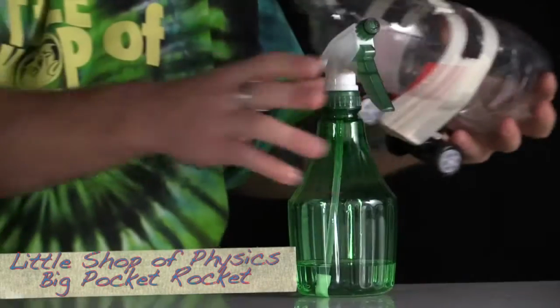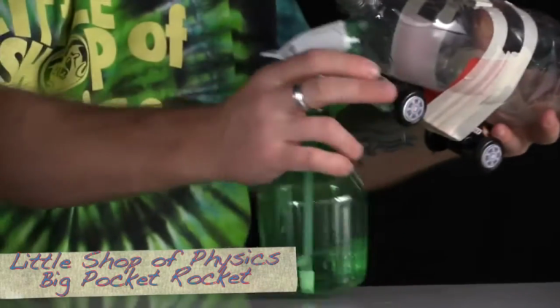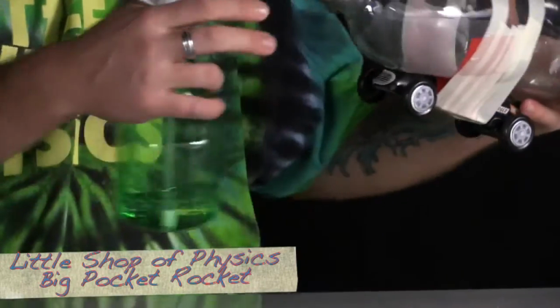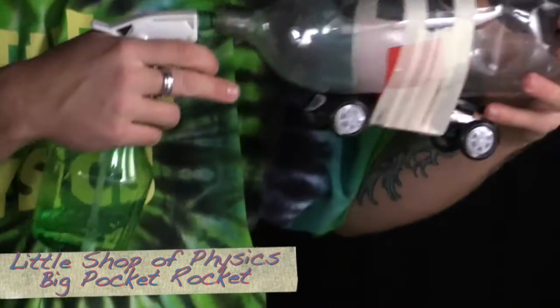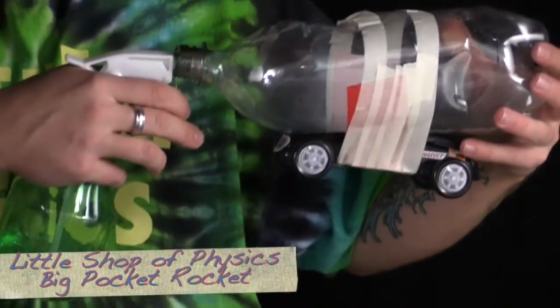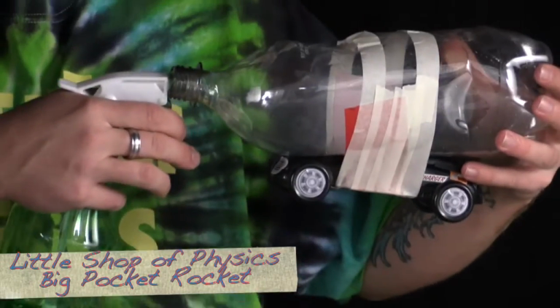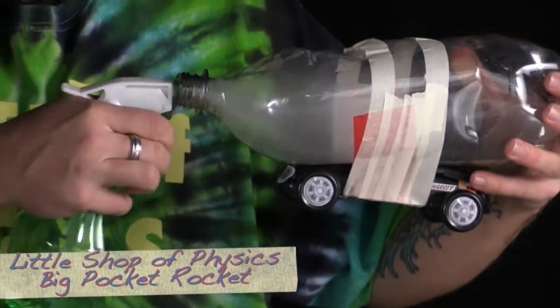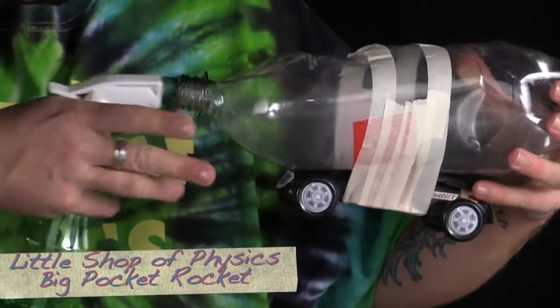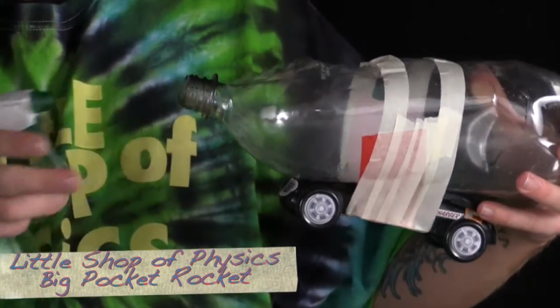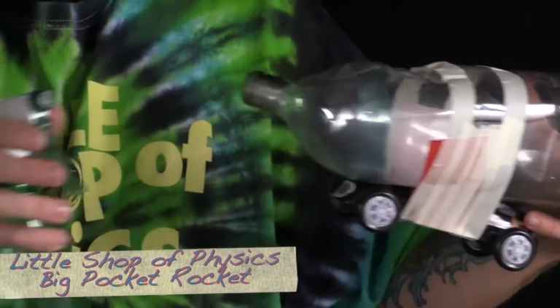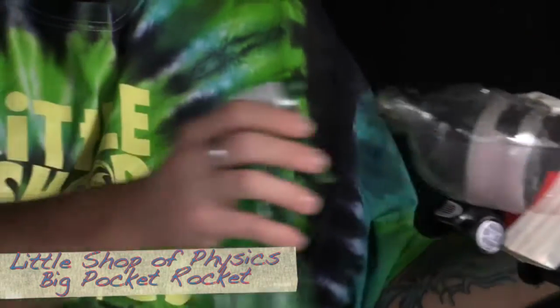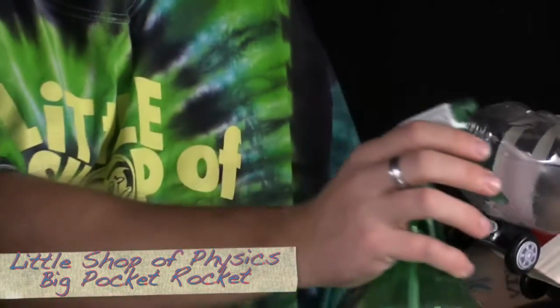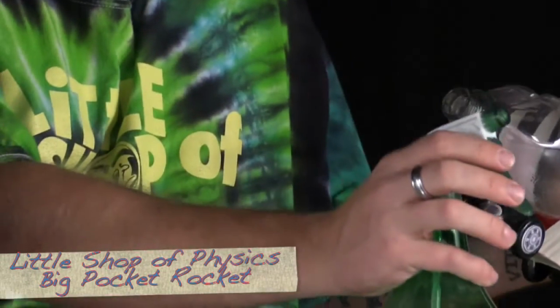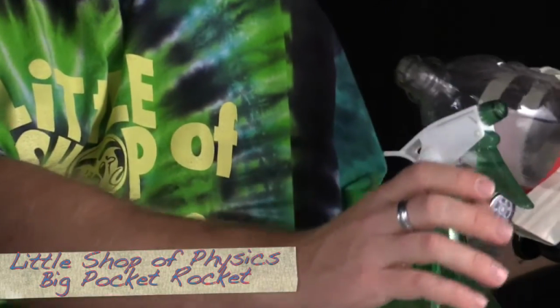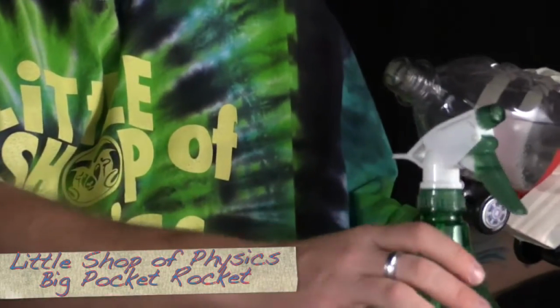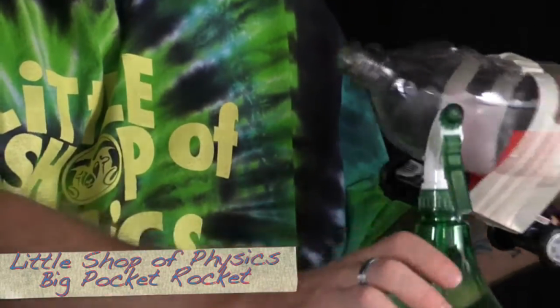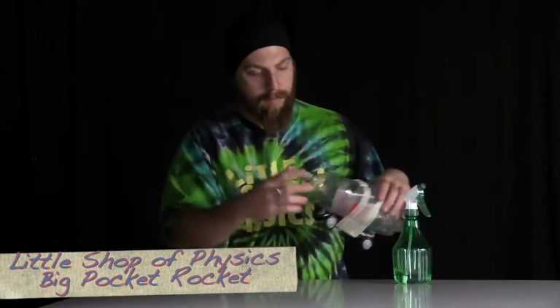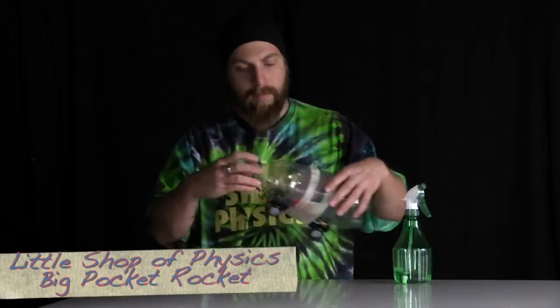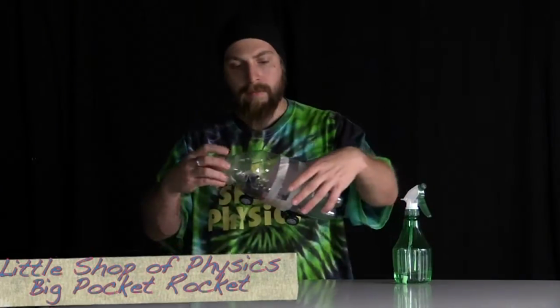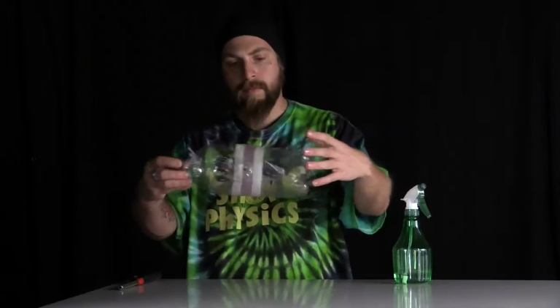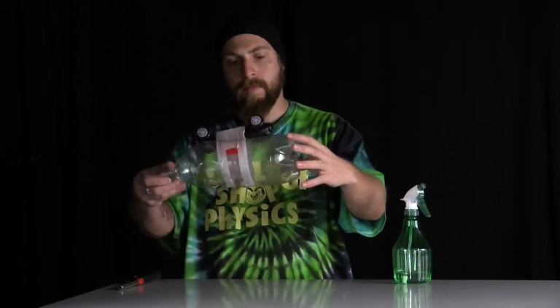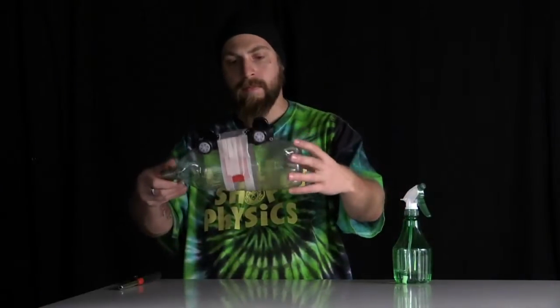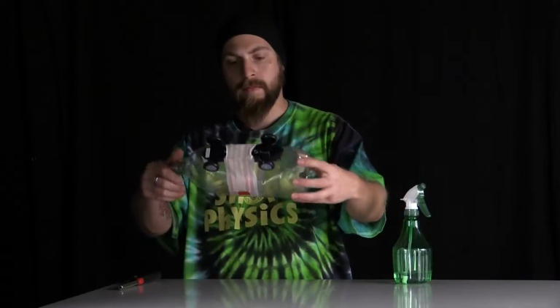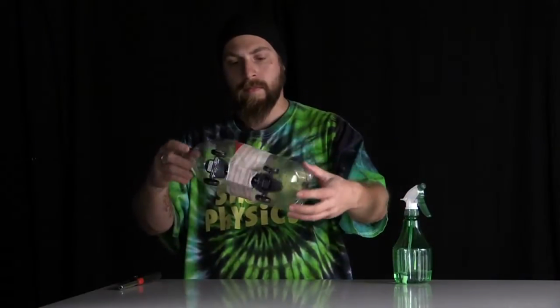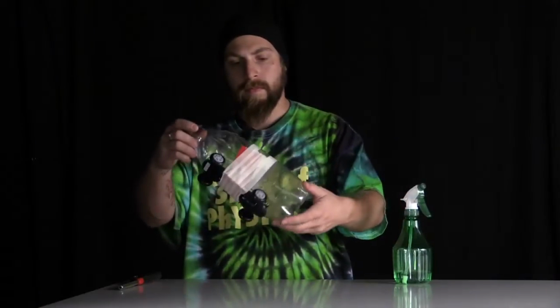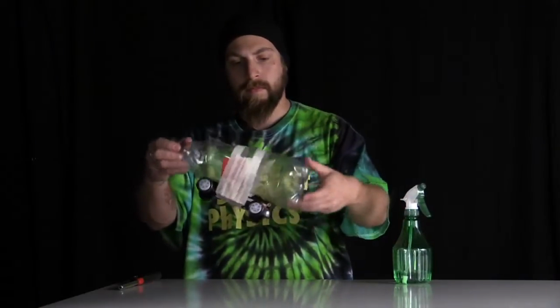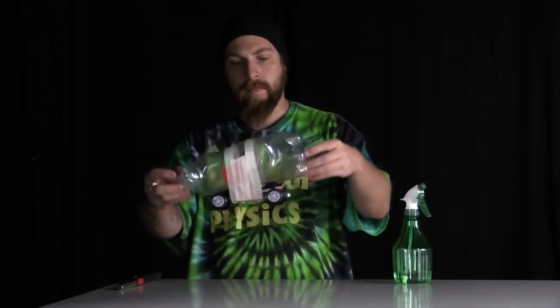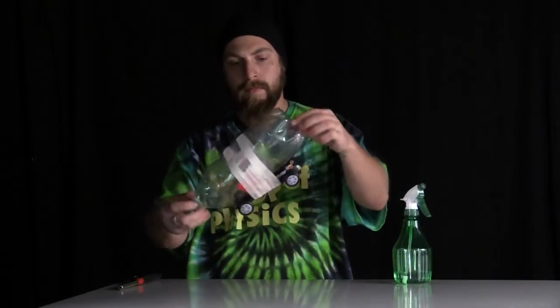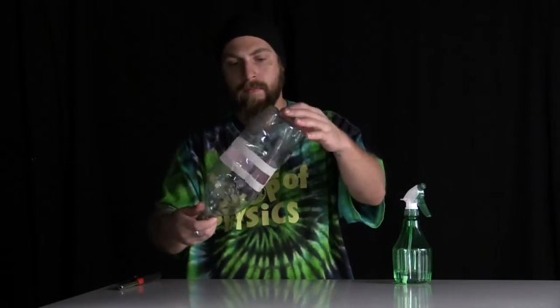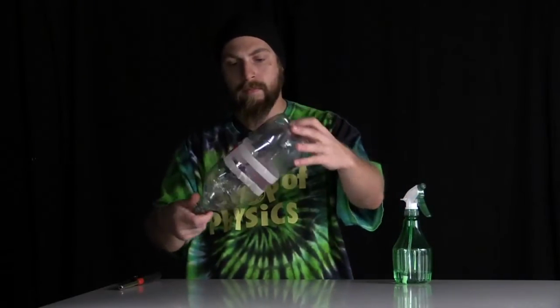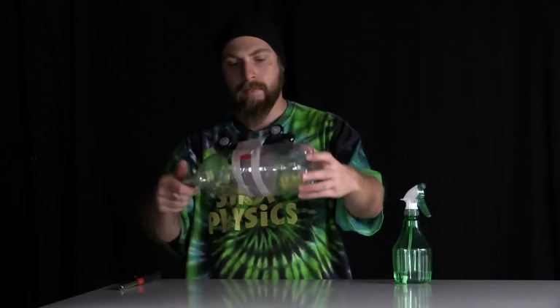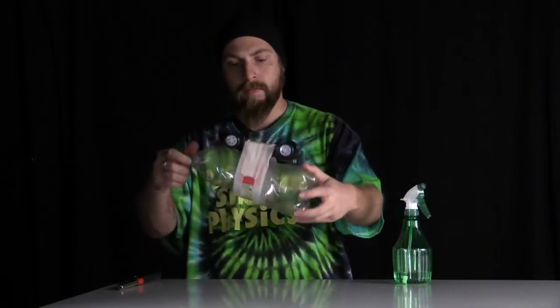Using a 2-liter bottle, a toy car, and some 91% rubbing alcohol, we can make an amateur jet engine.